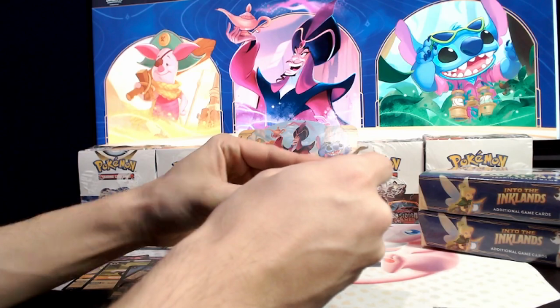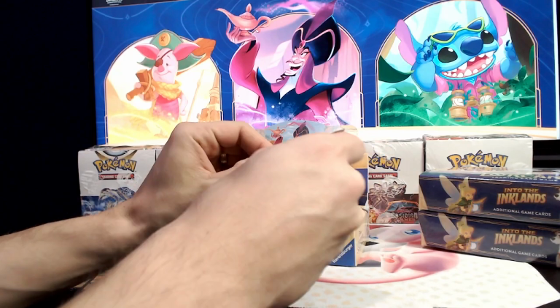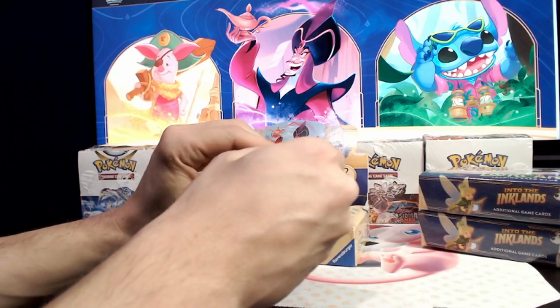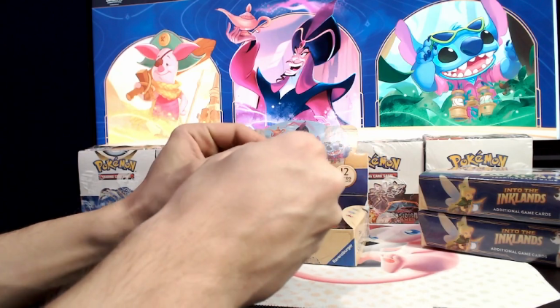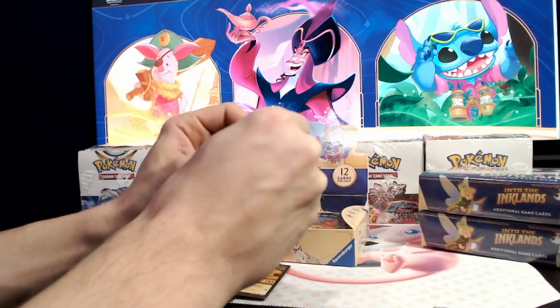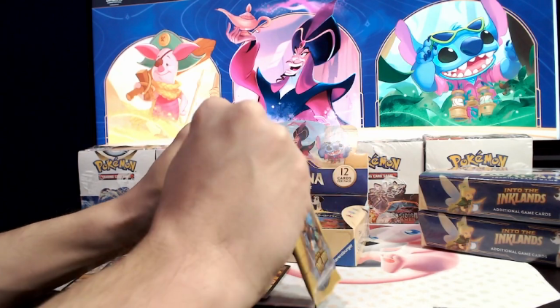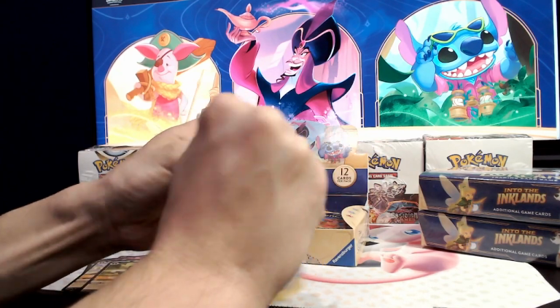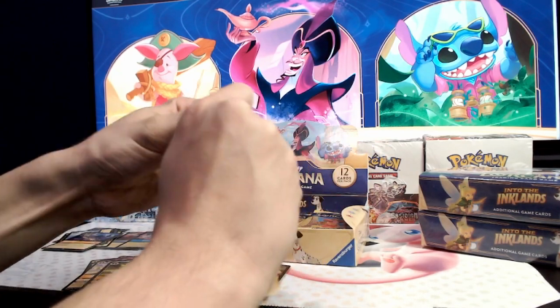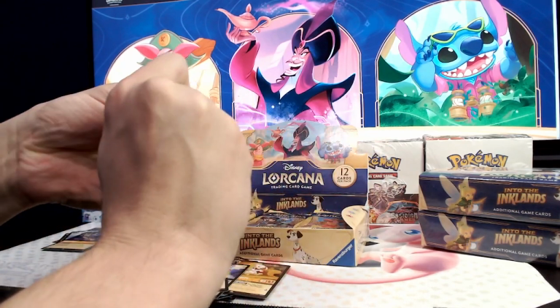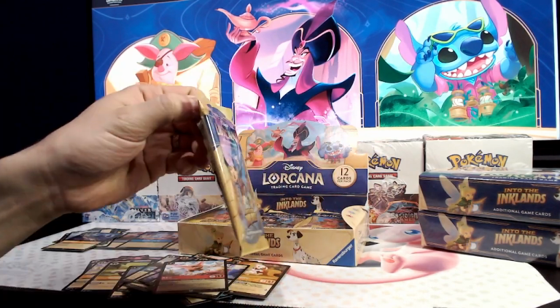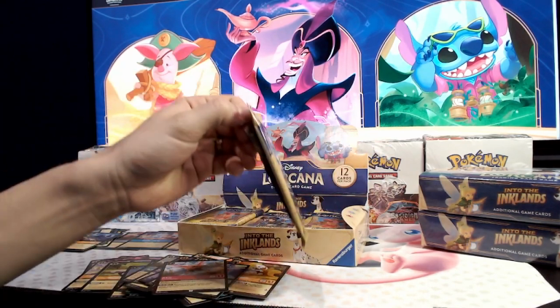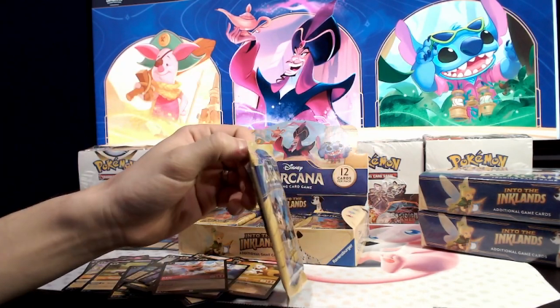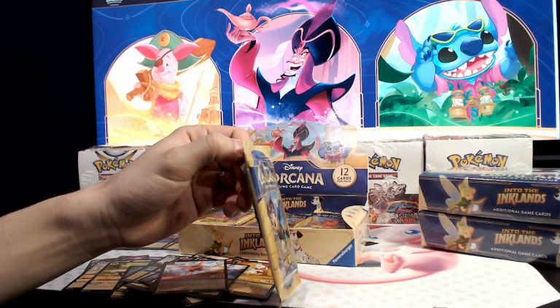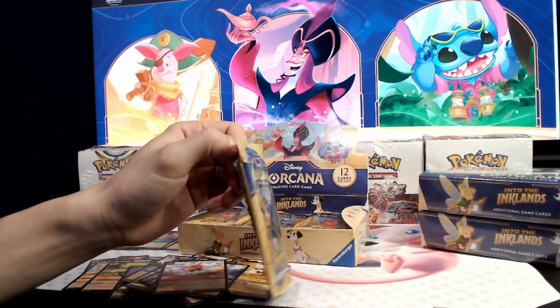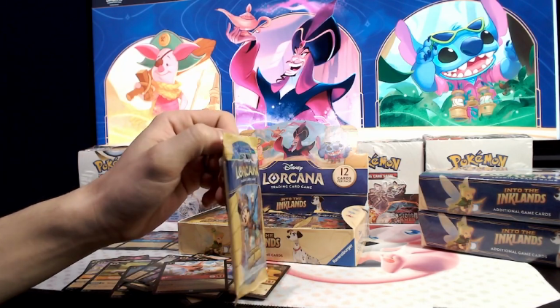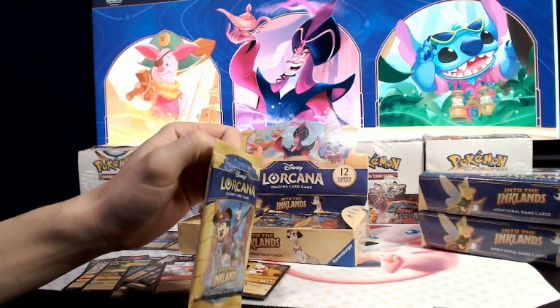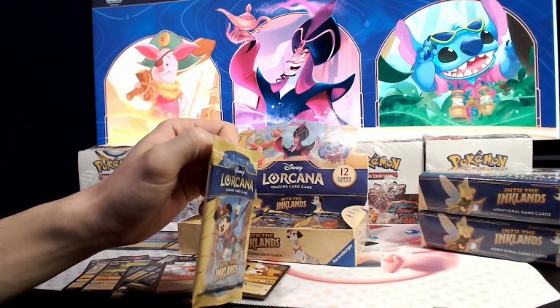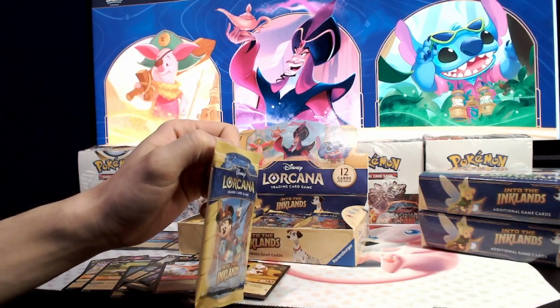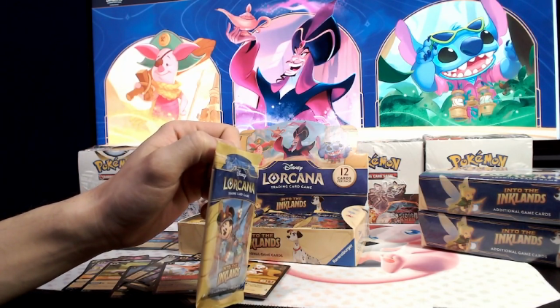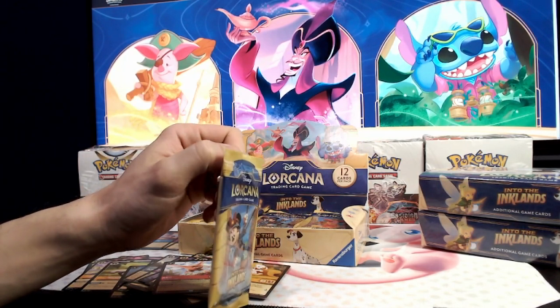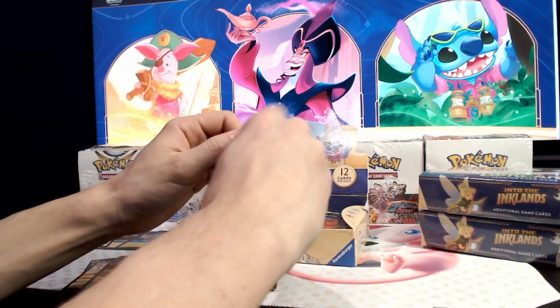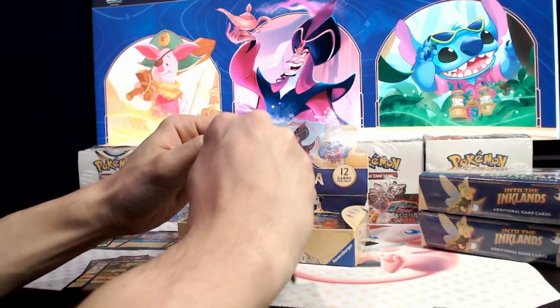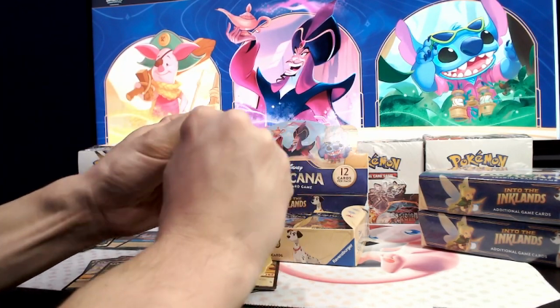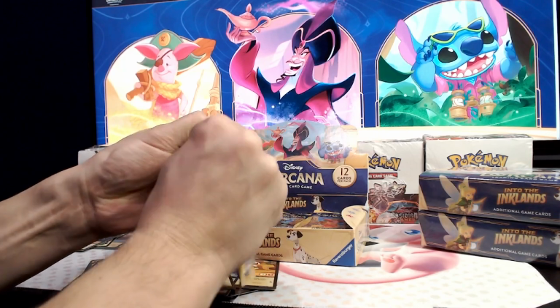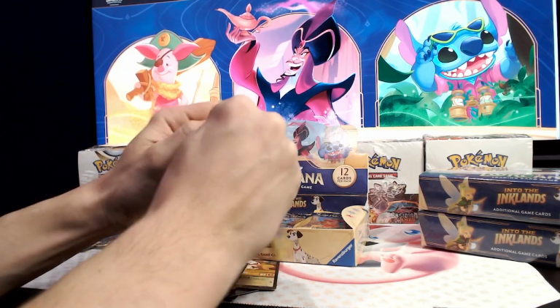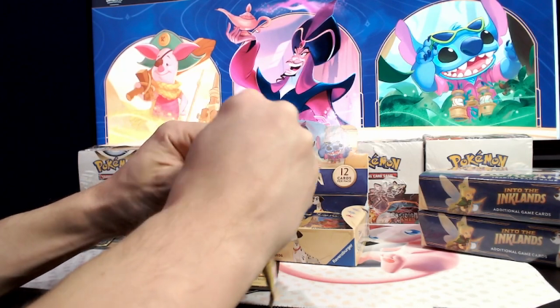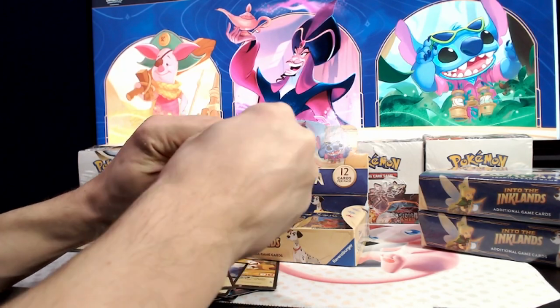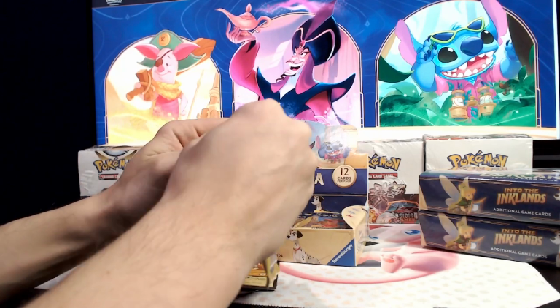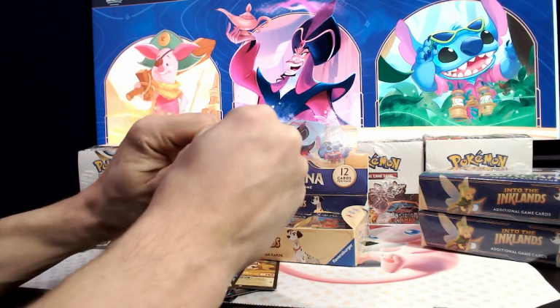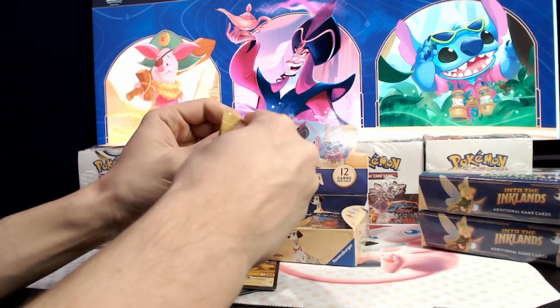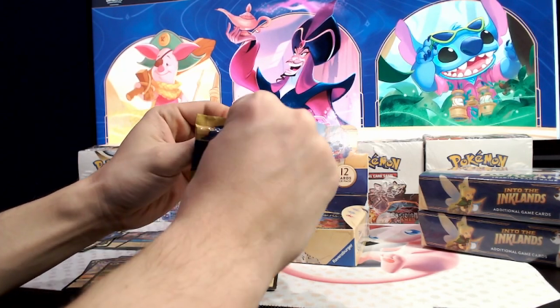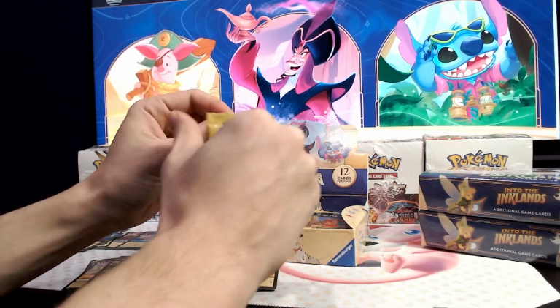The game is made up similarly to Pokémon and Magic — multiple colors. You've got amber, emerald, sapphire, amethyst, ruby, and steel.